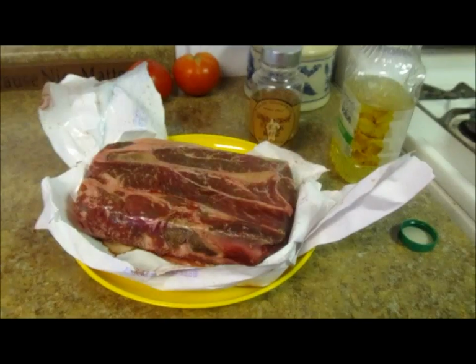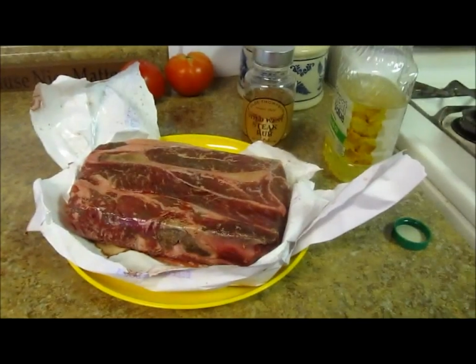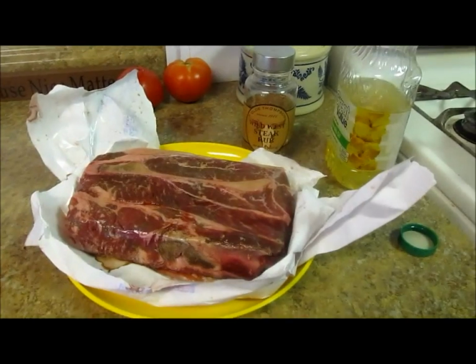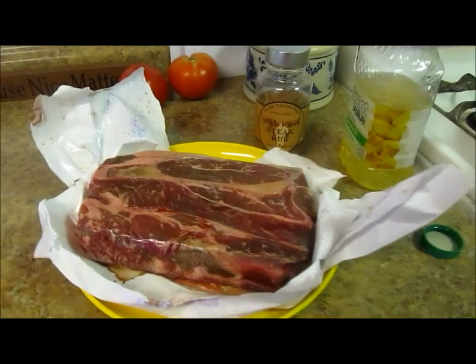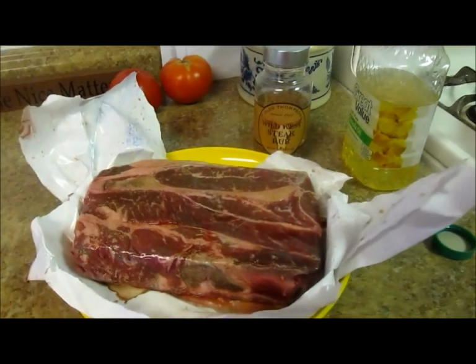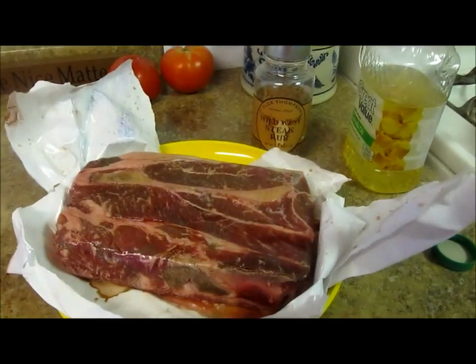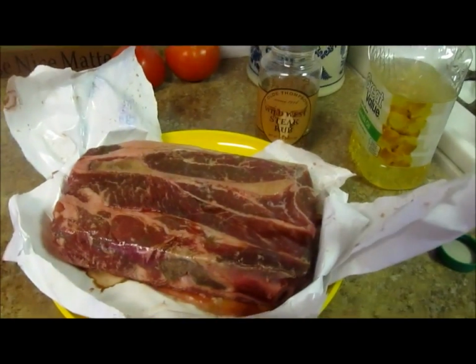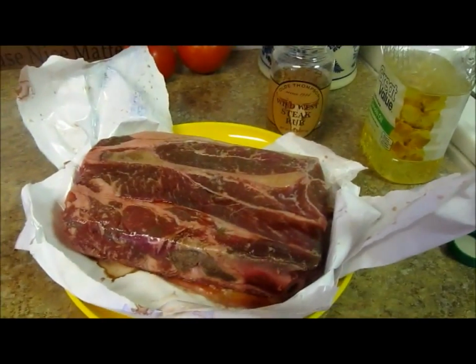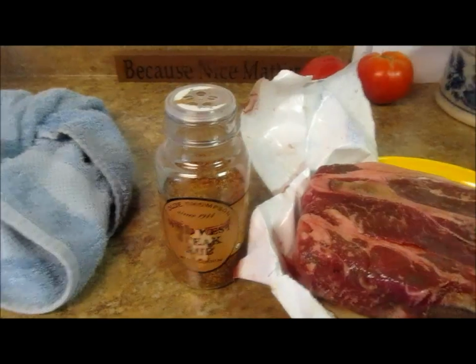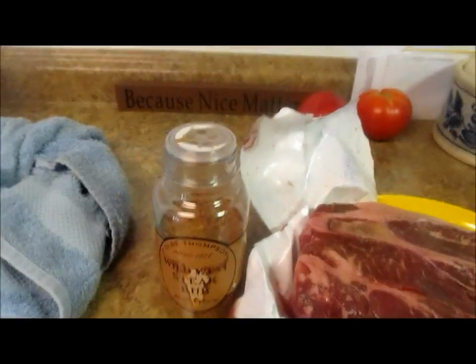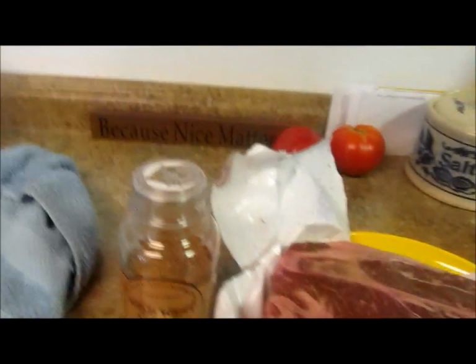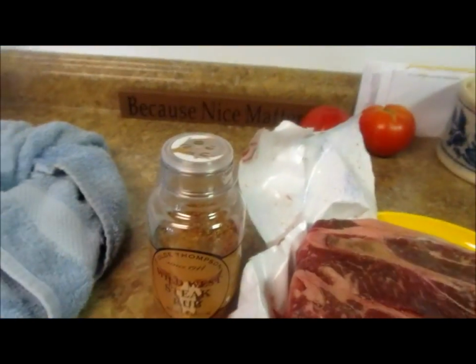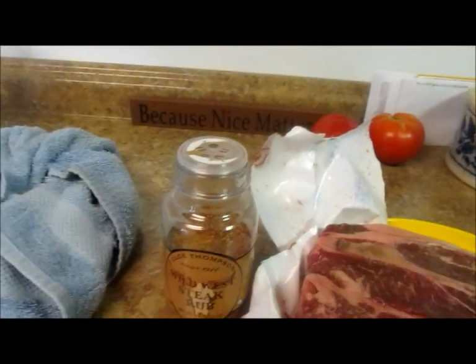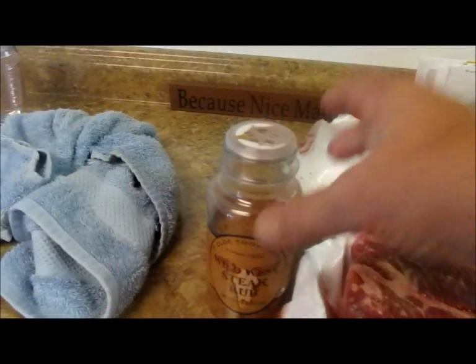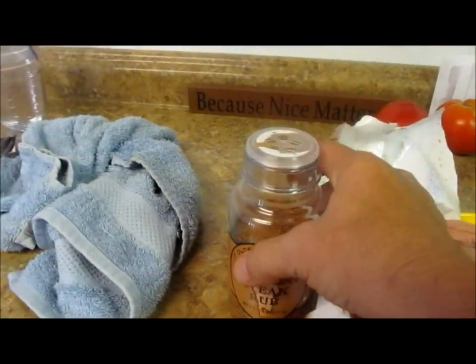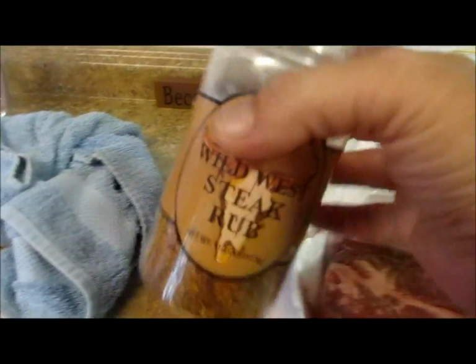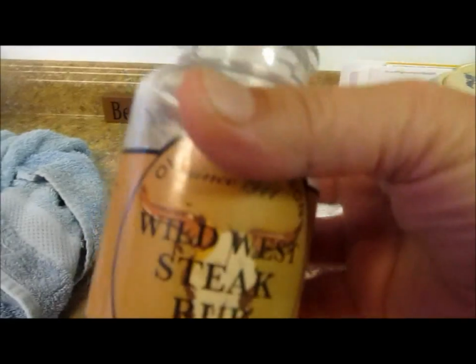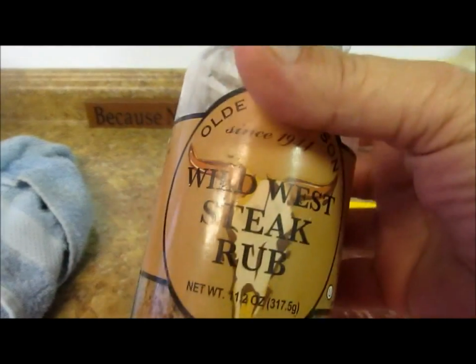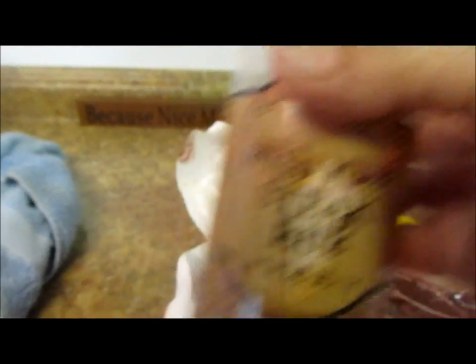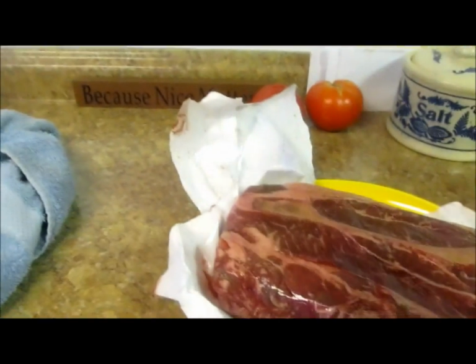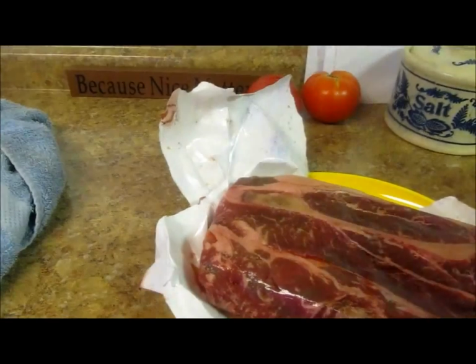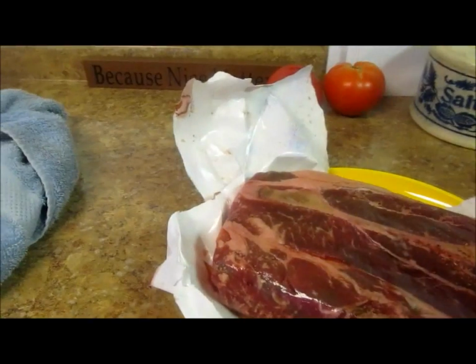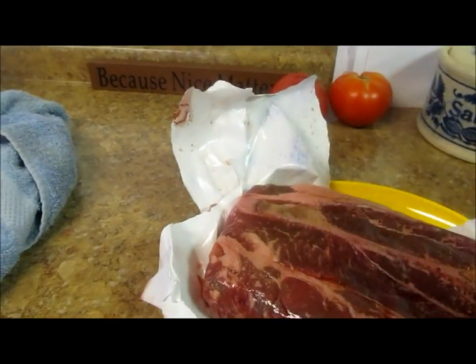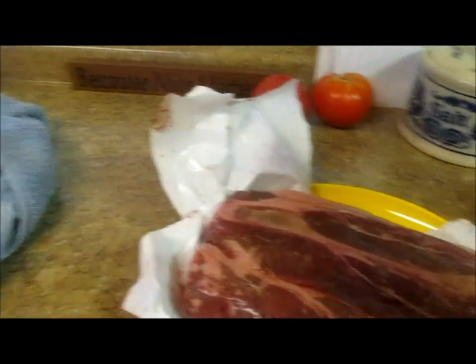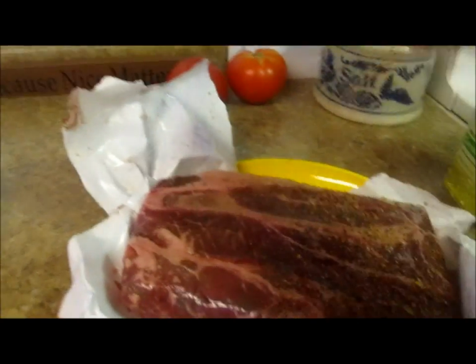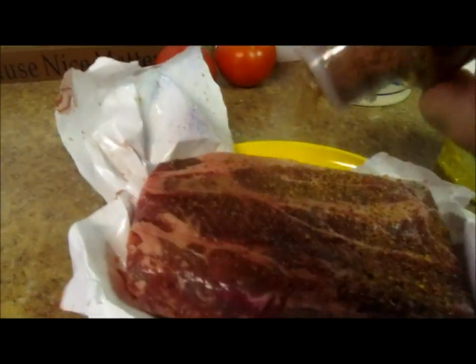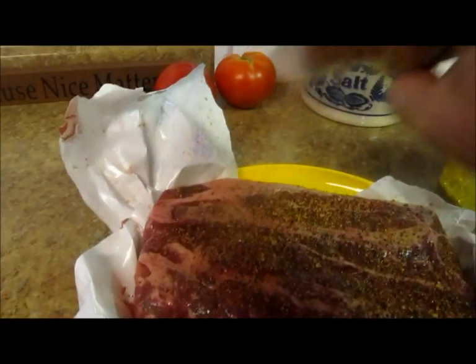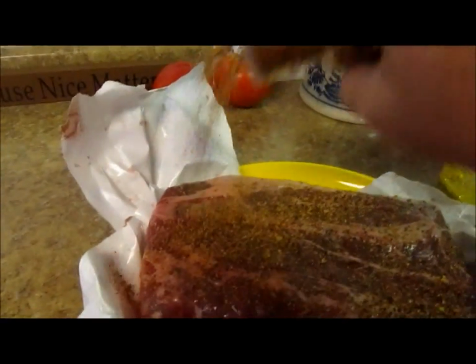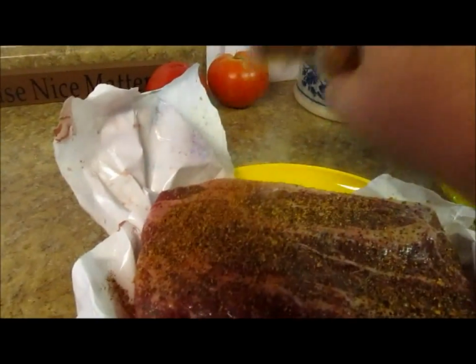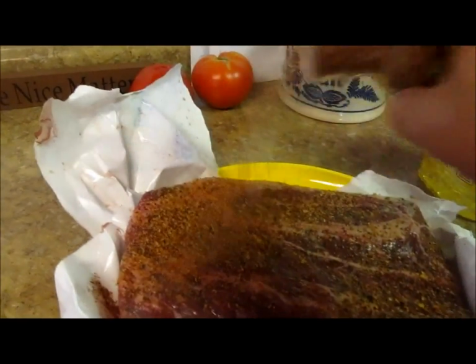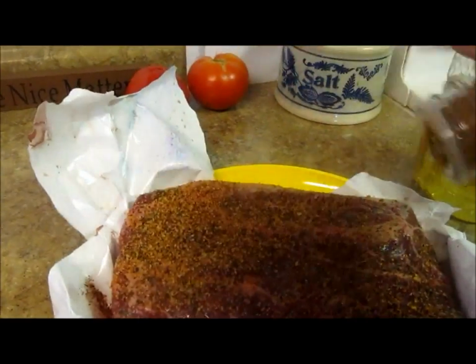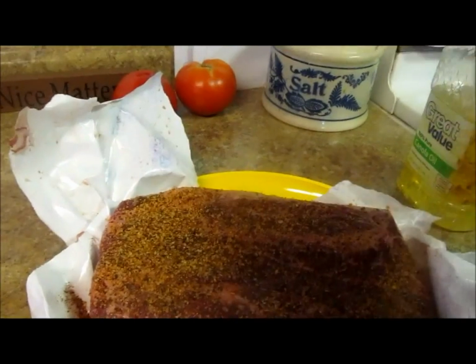First you take a nice pot roast, then you use a nice steak rub or any kind of spices you want — even just salt and pepper — and you sprinkle it on your pot roast.